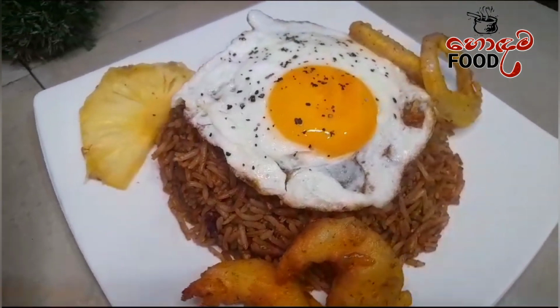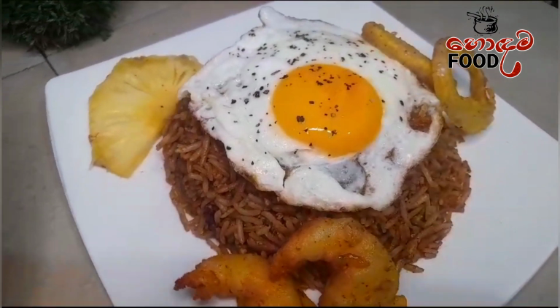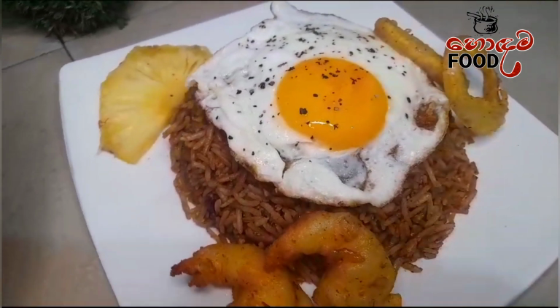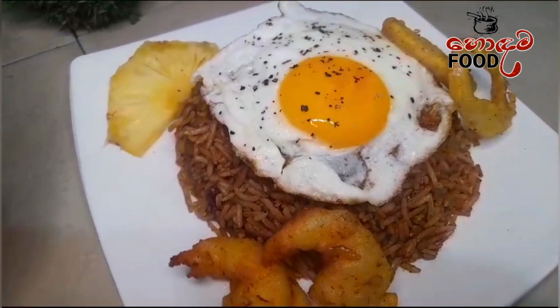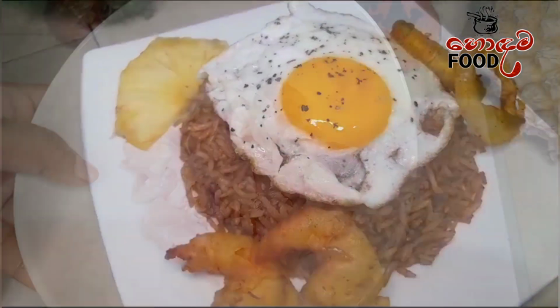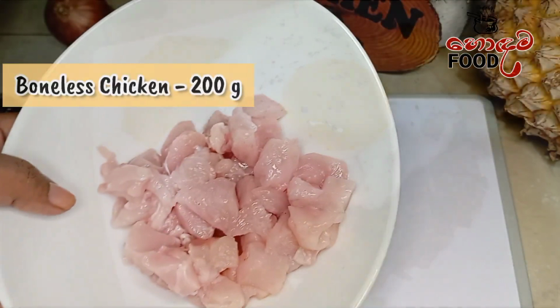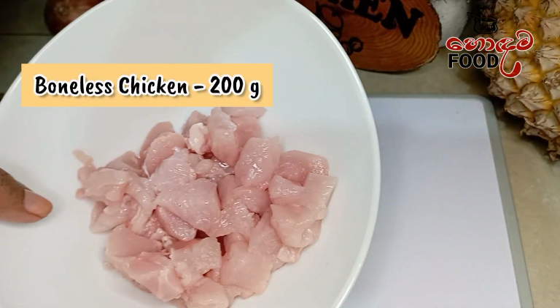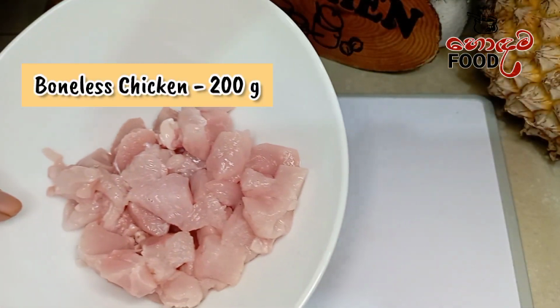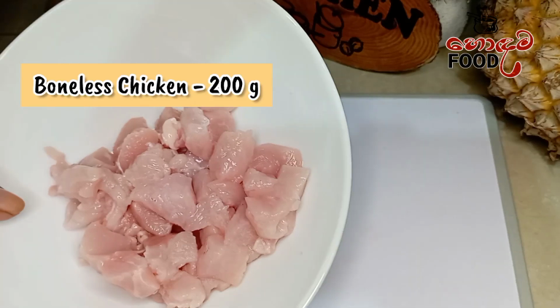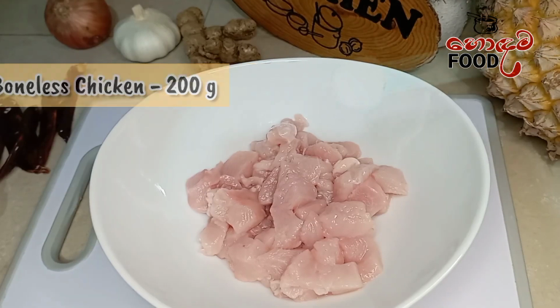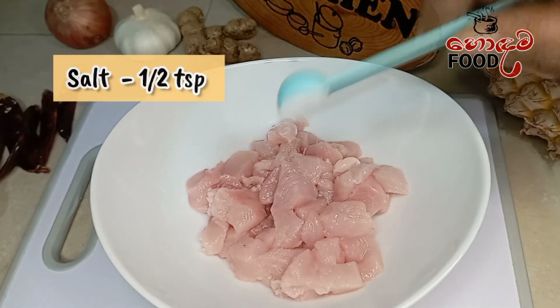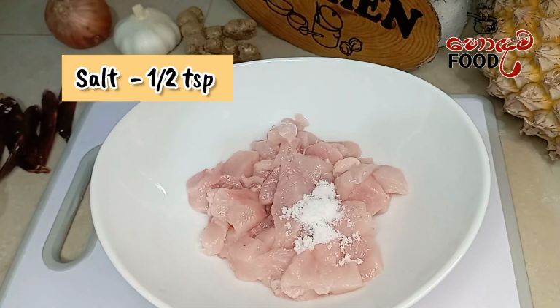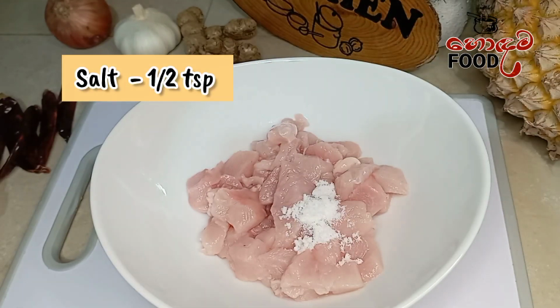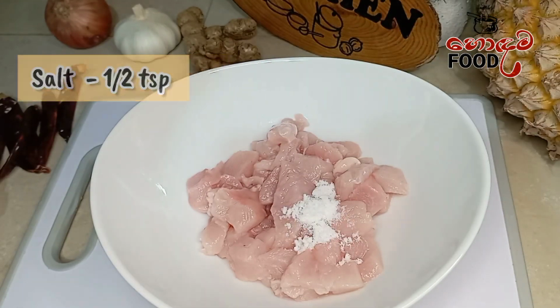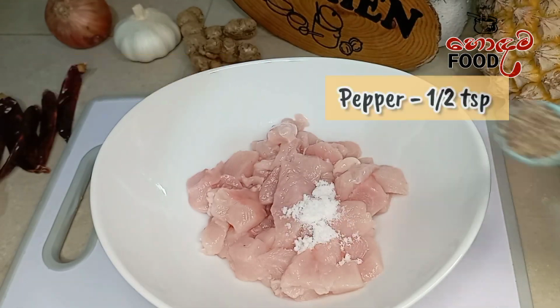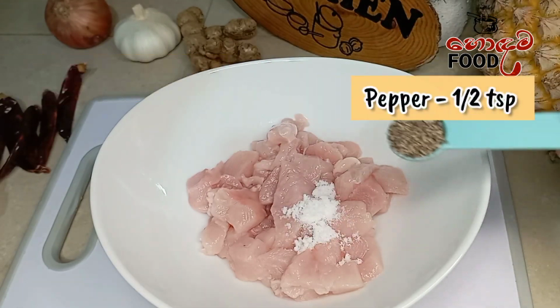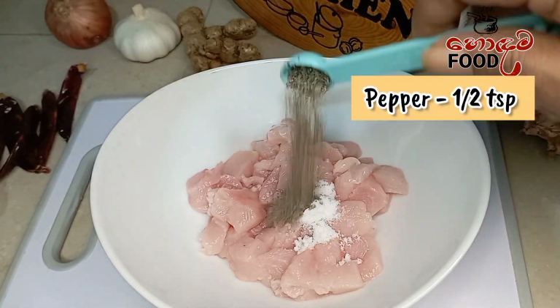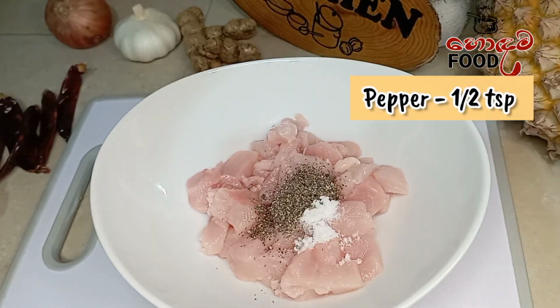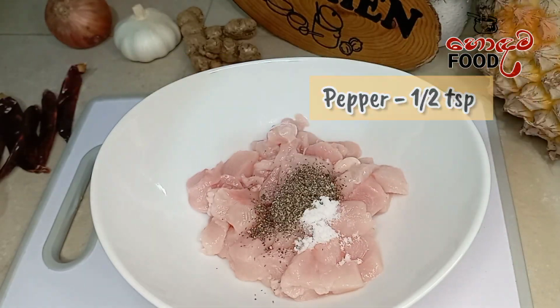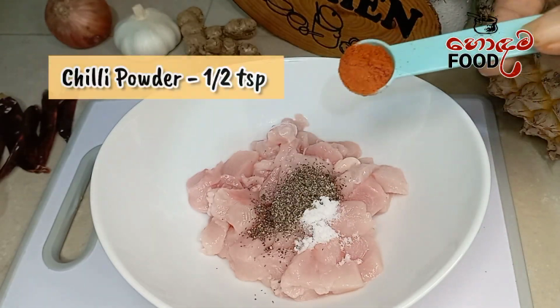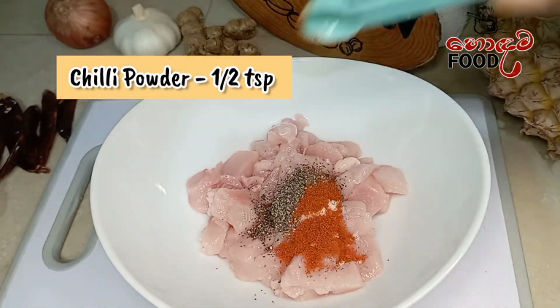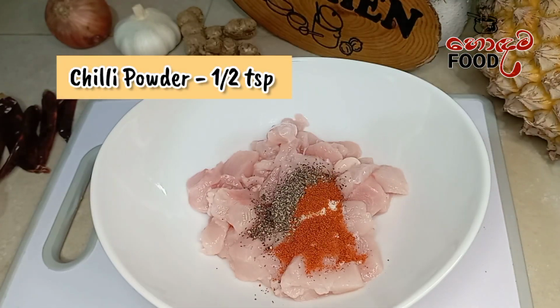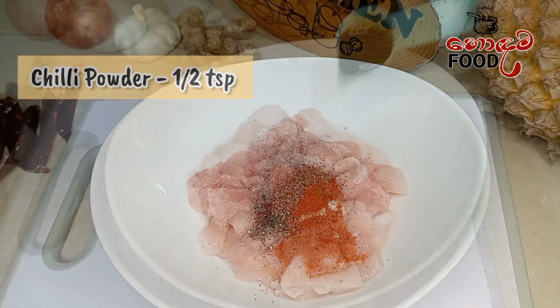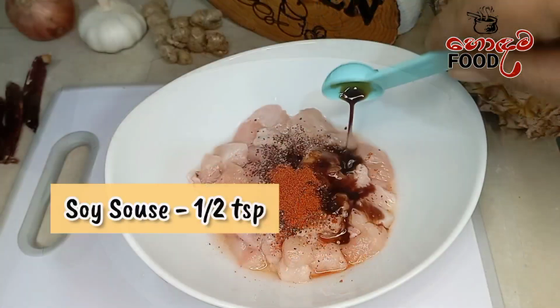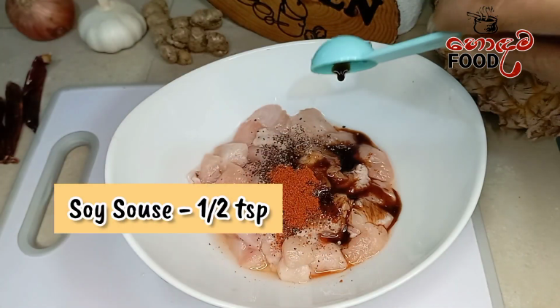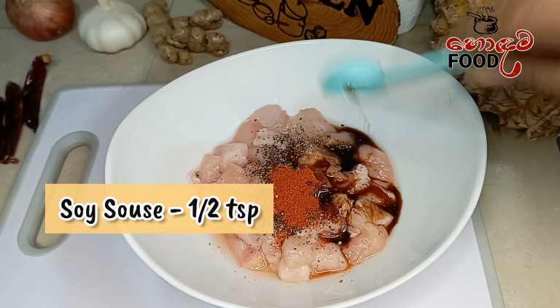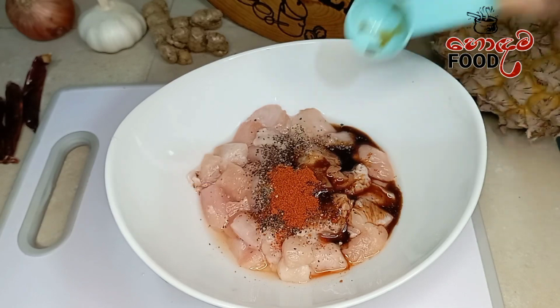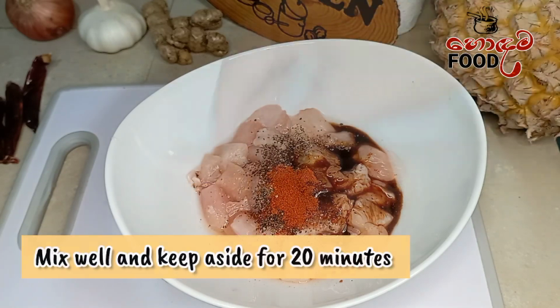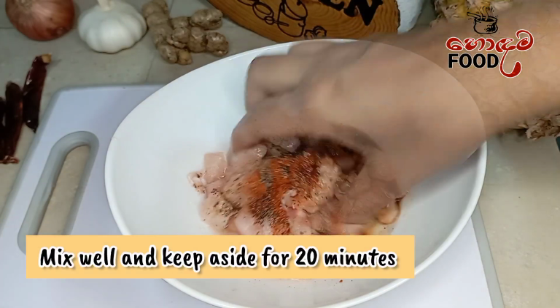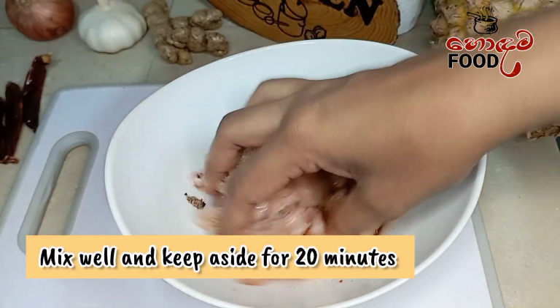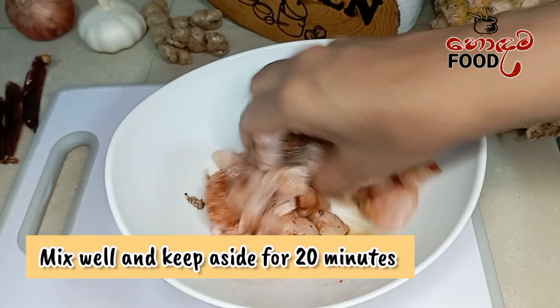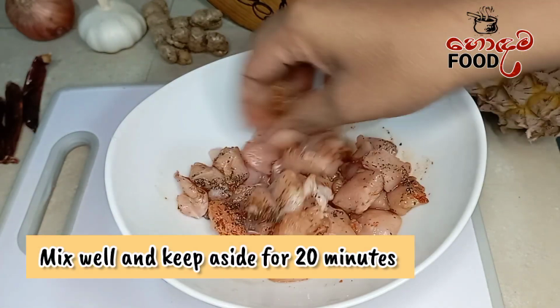First, we will add chicken sauce. We will add chicken ground, gum, soy sauce, and soya.